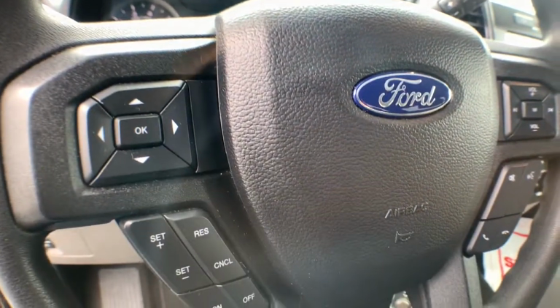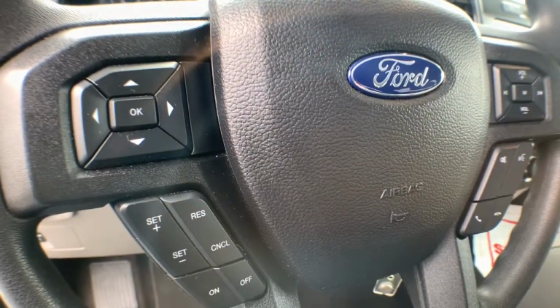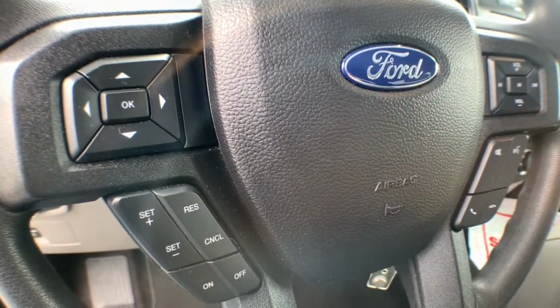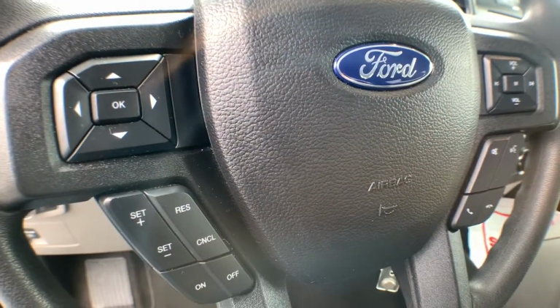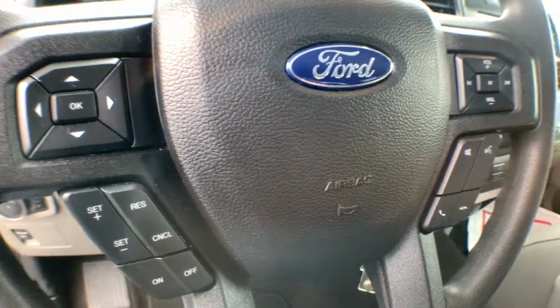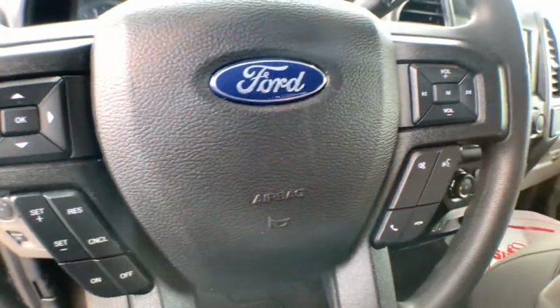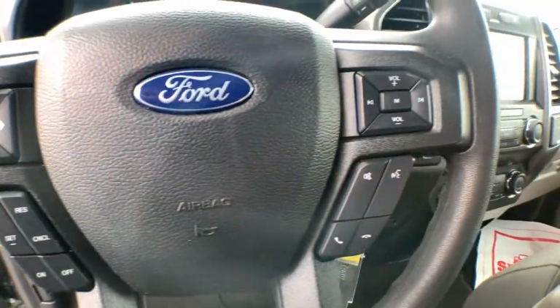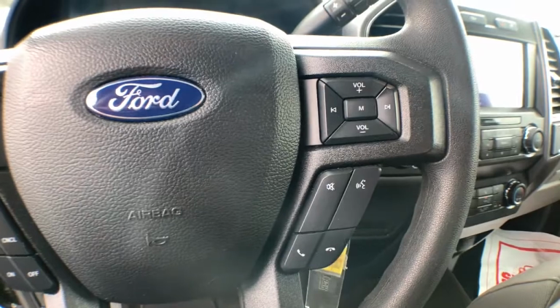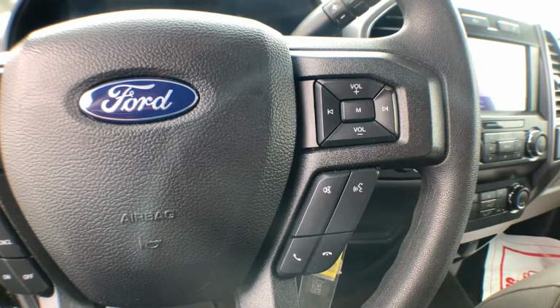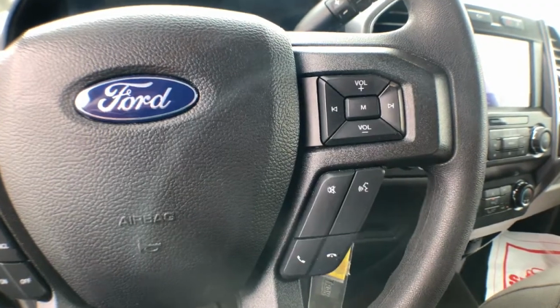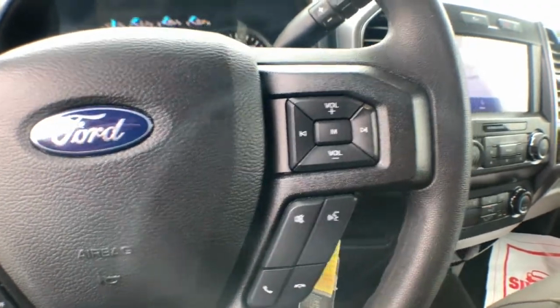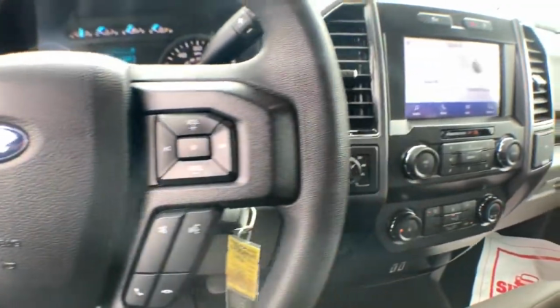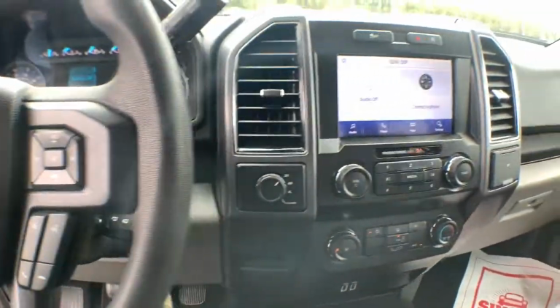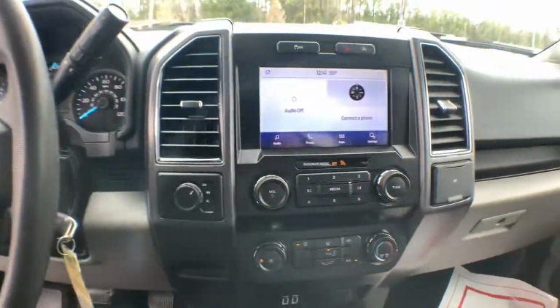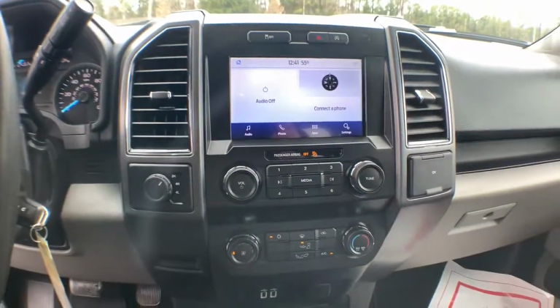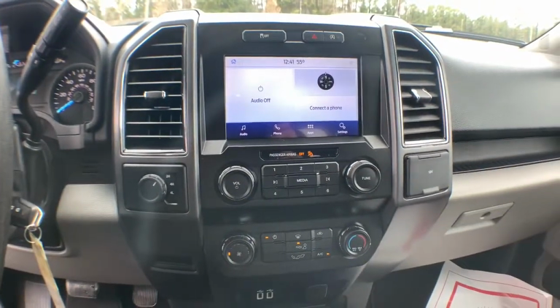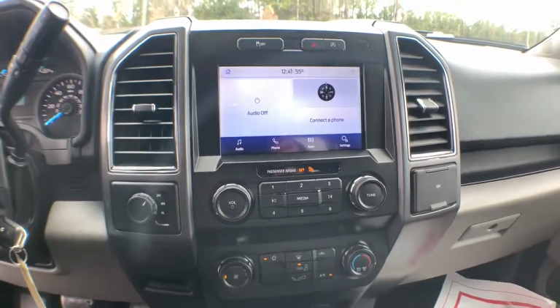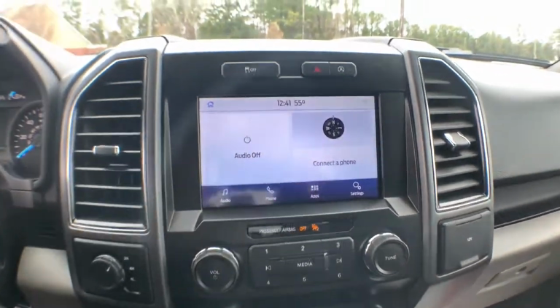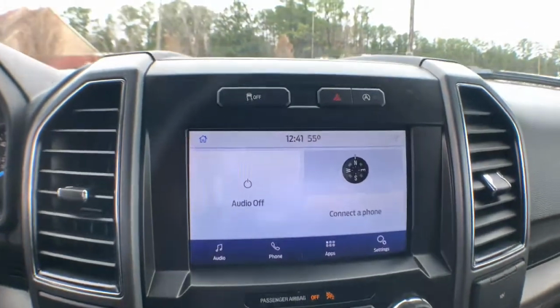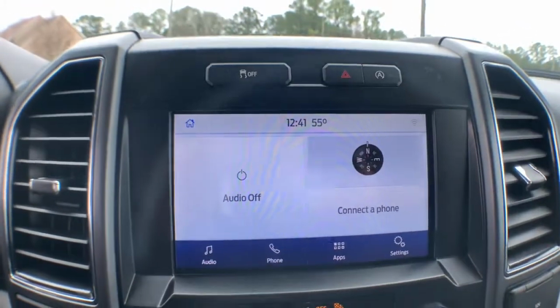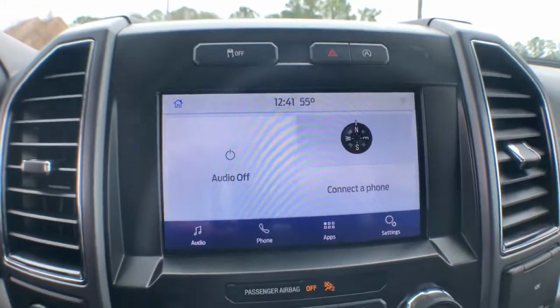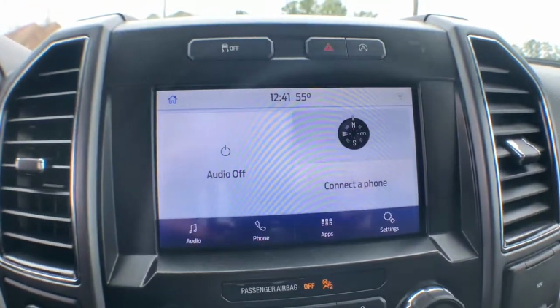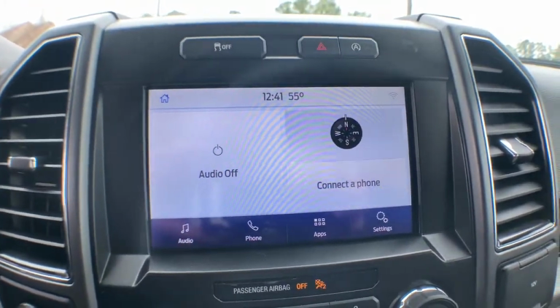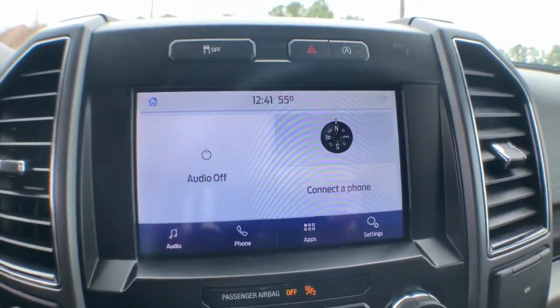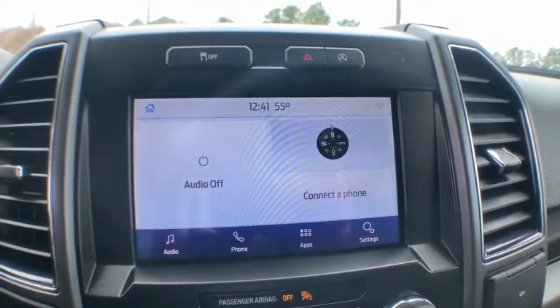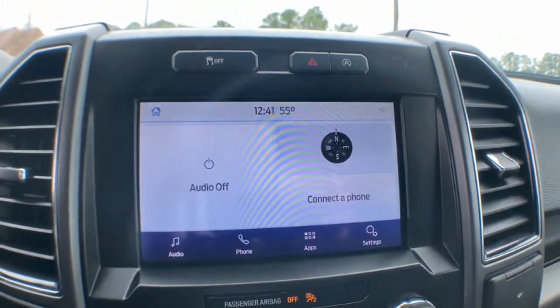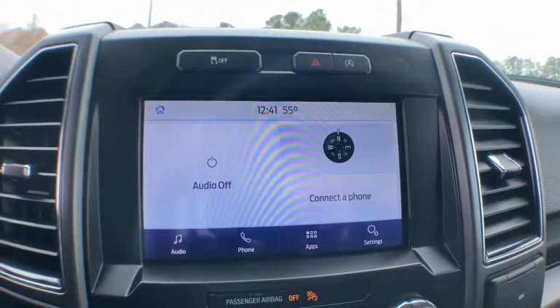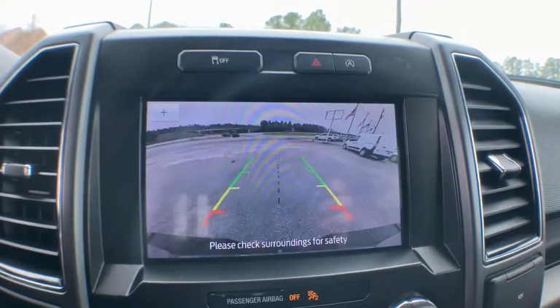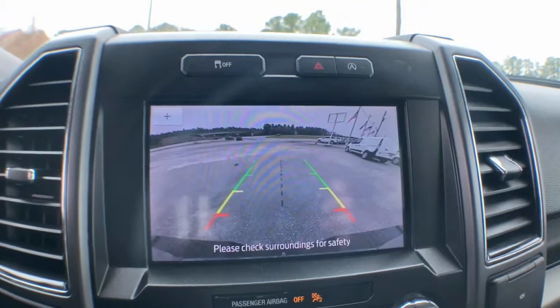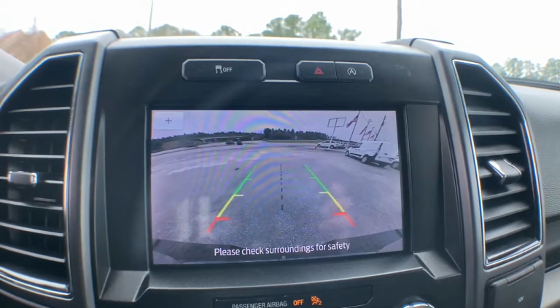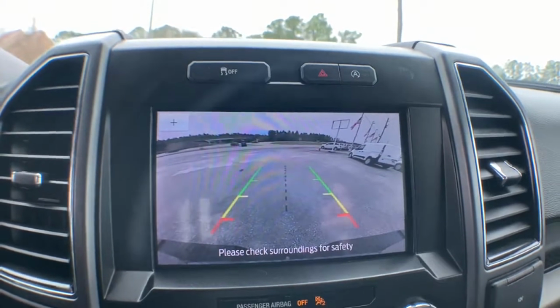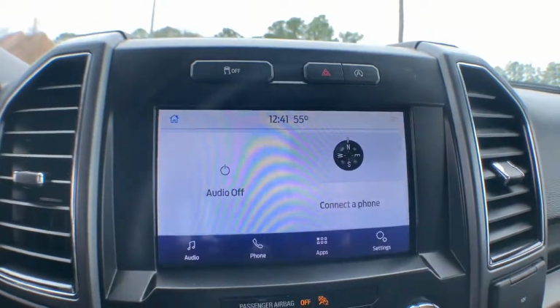Four-wheel drive, backup camera, stability control, pass-through rear seat, tow hooks, intermittent wipers, conventional spare tire, variable speed intermittent wipers, passenger vanity mirror, adjustable steering wheel.